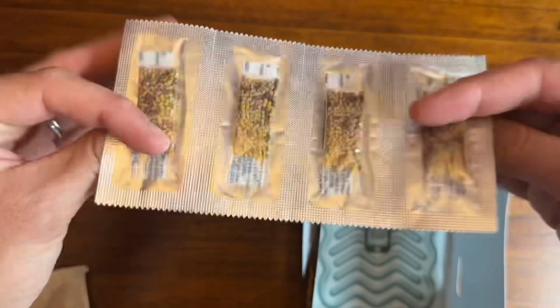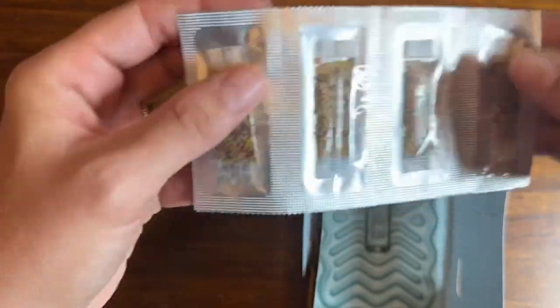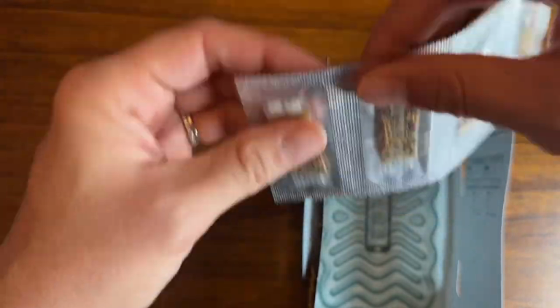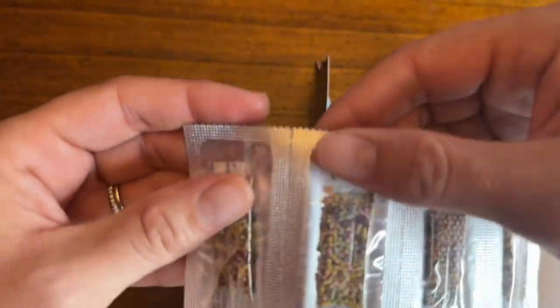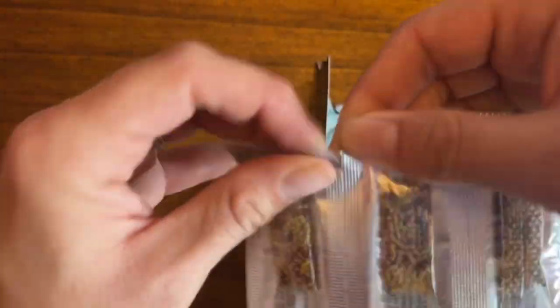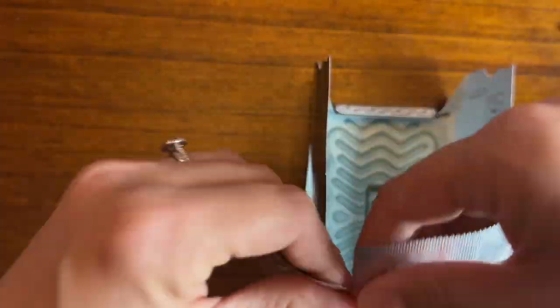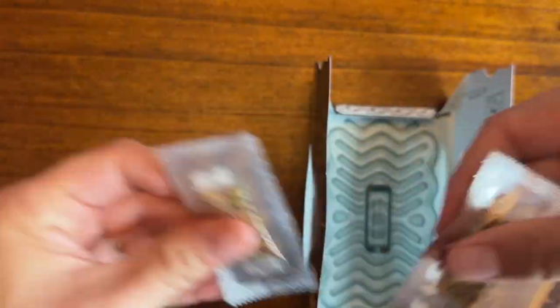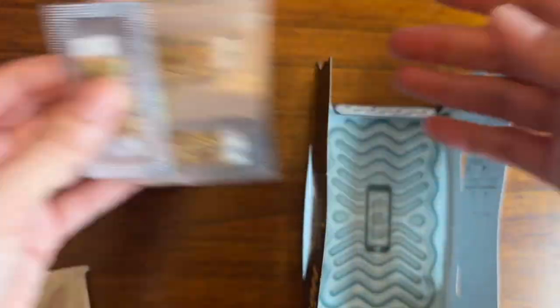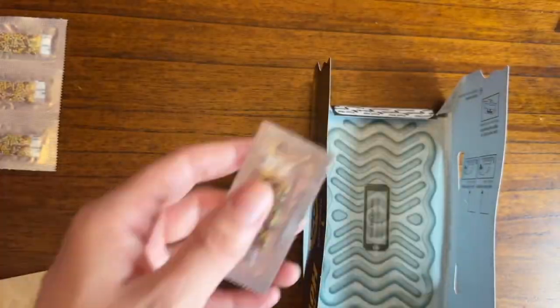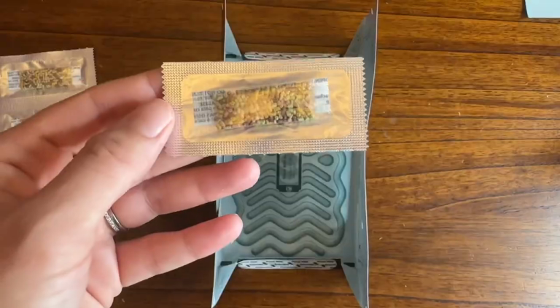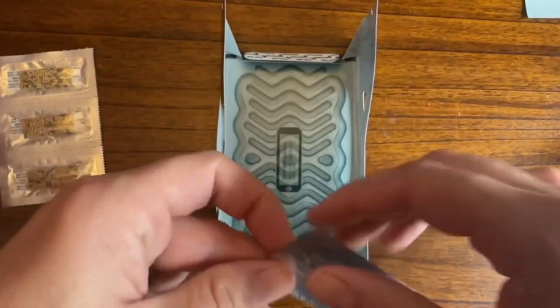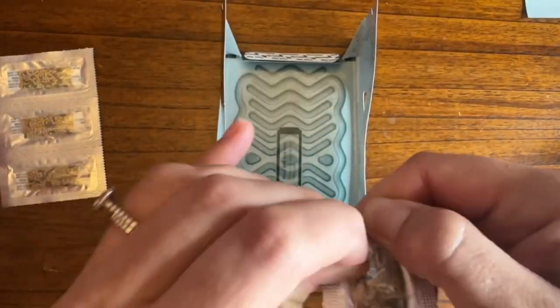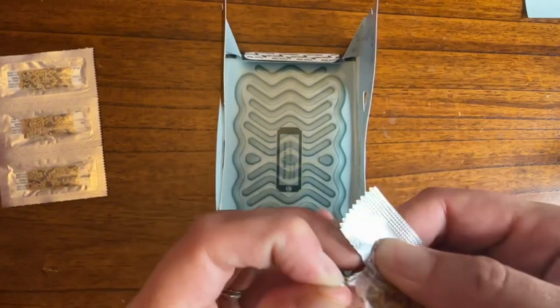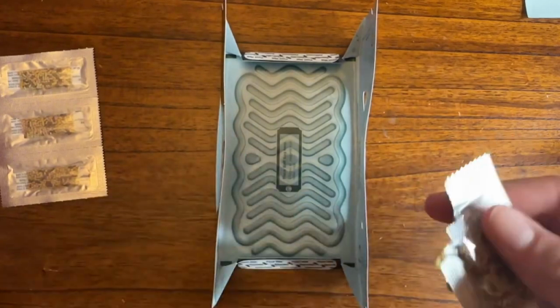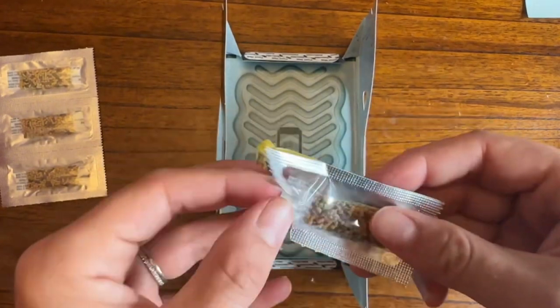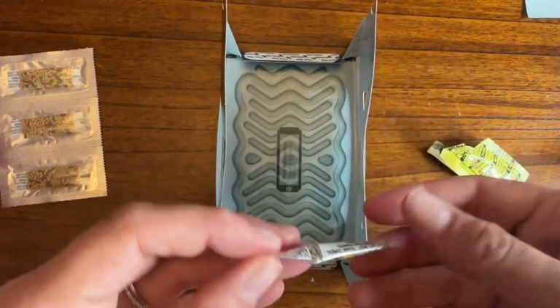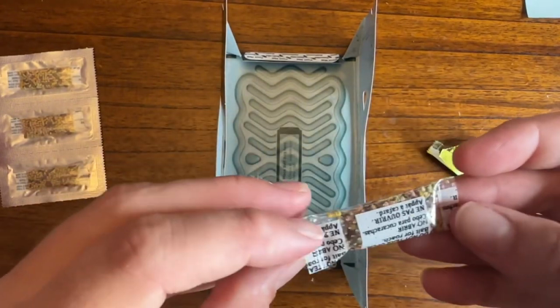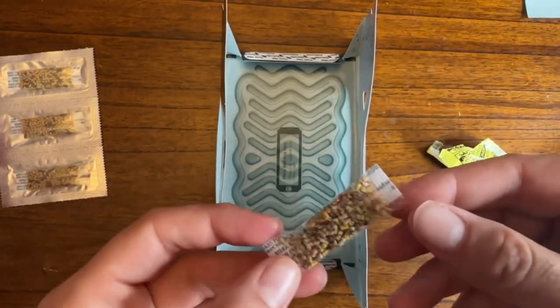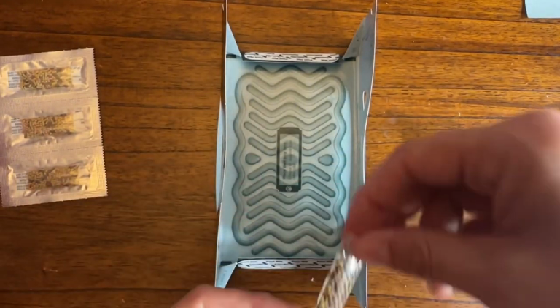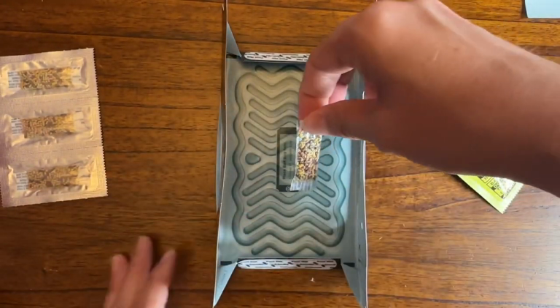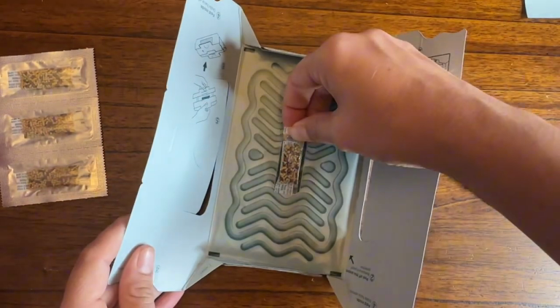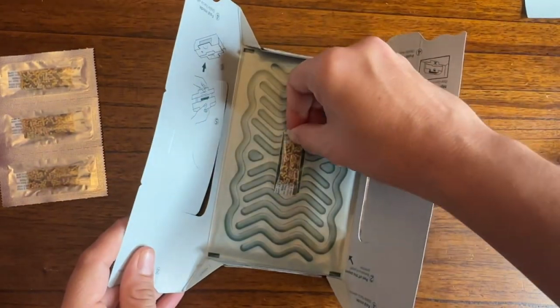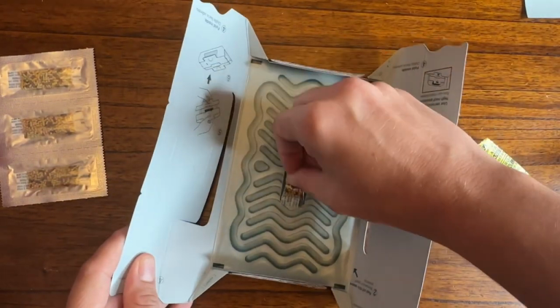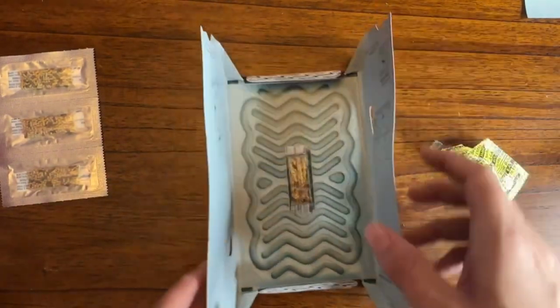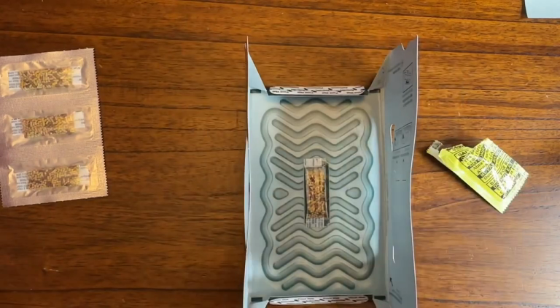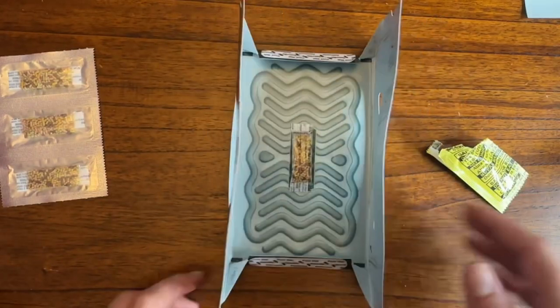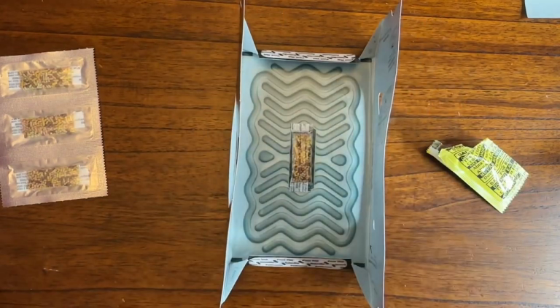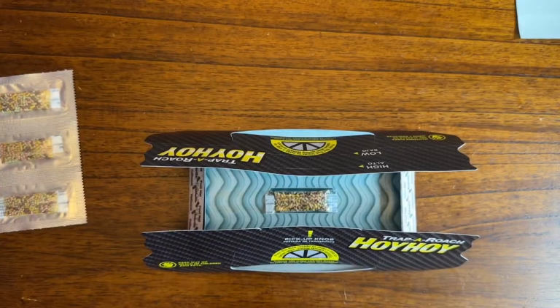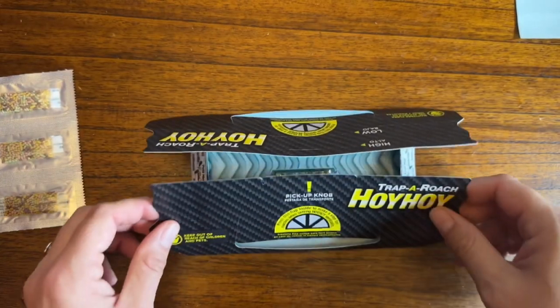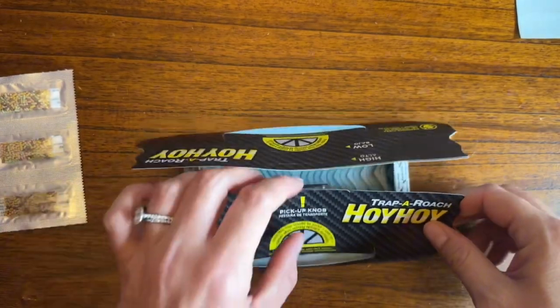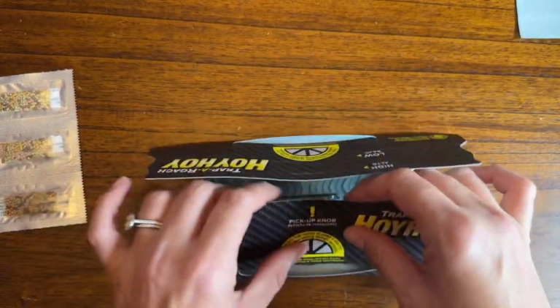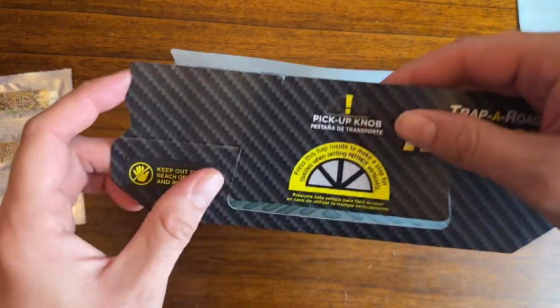The yellow pieces are the bait bags. You open them up, remove the bait bag, and then put it on the sticky part of the house right in the middle — it is labeled. Make sure you do not open the actual bait bag. Then be careful not to touch the sticky adhesive part because your fingers will get stuck.